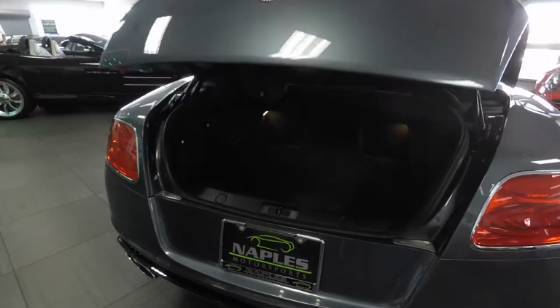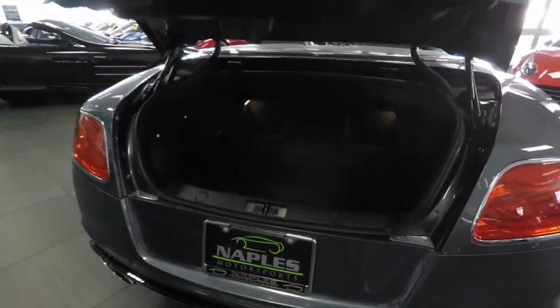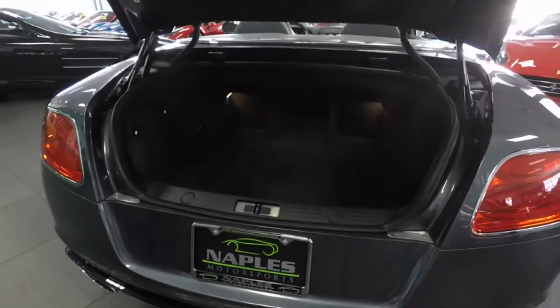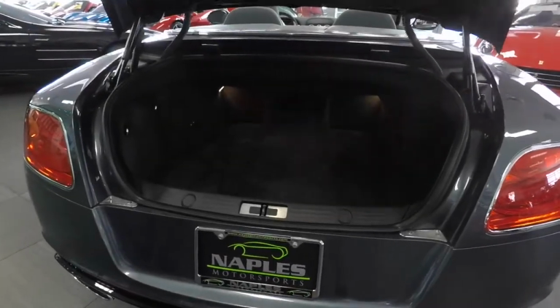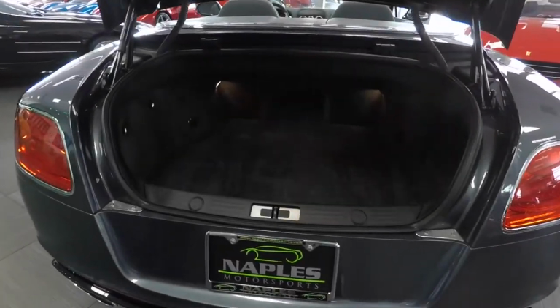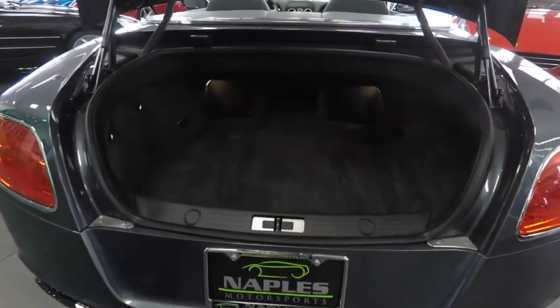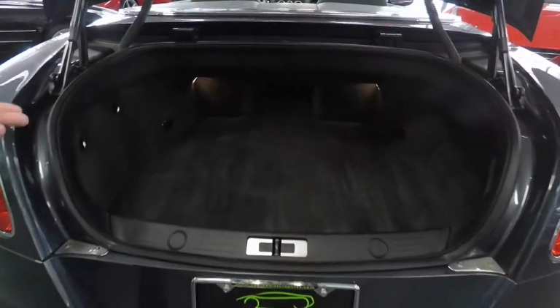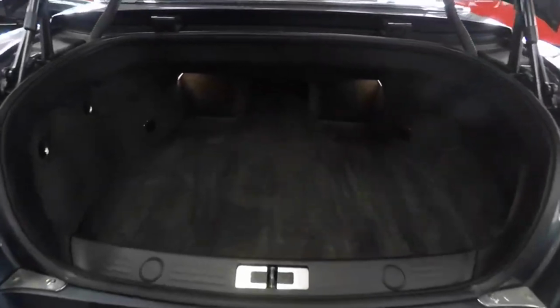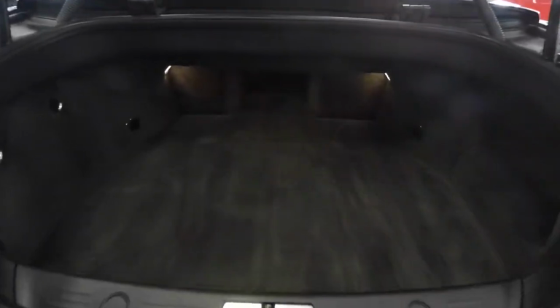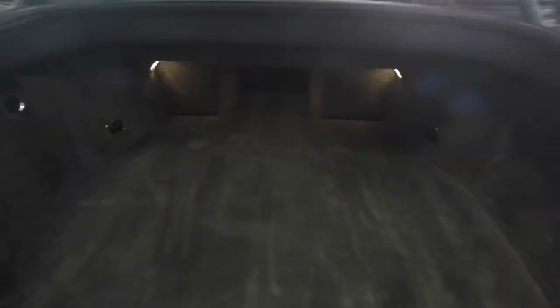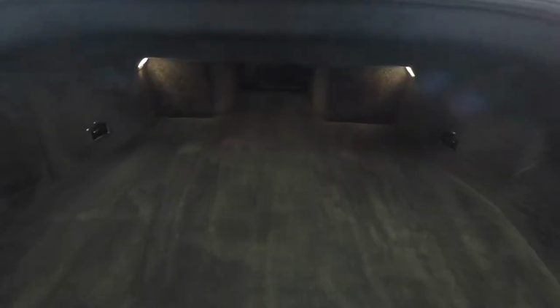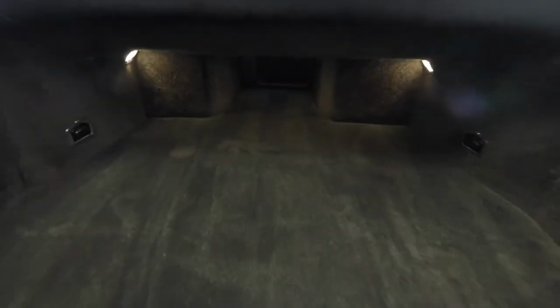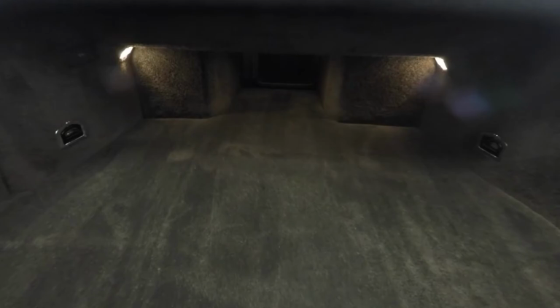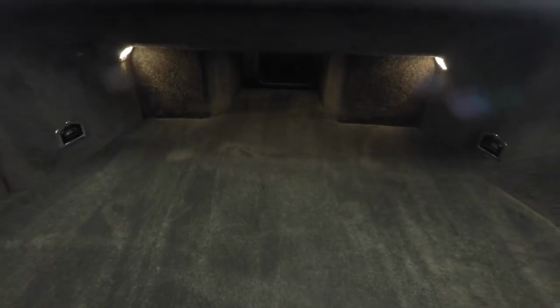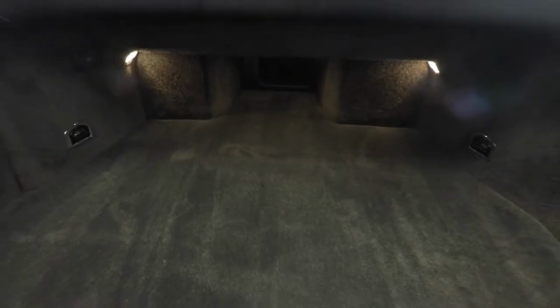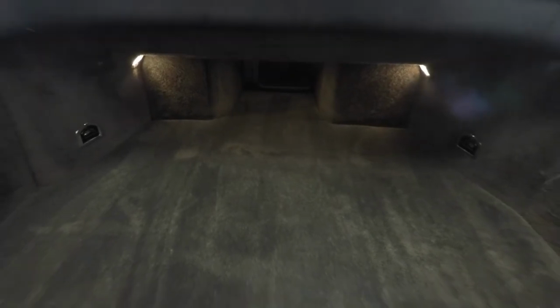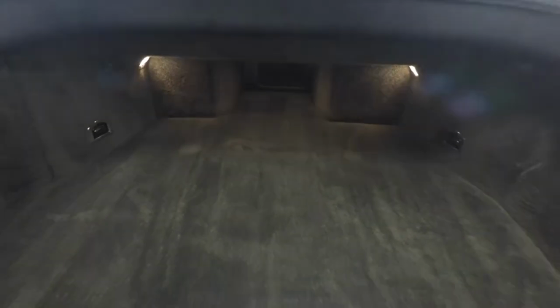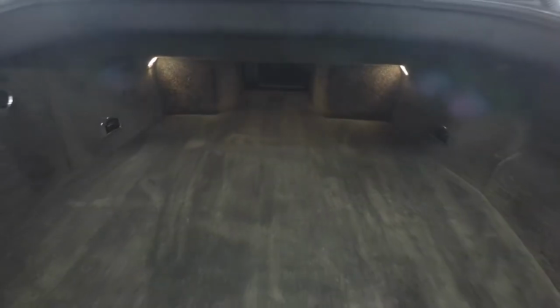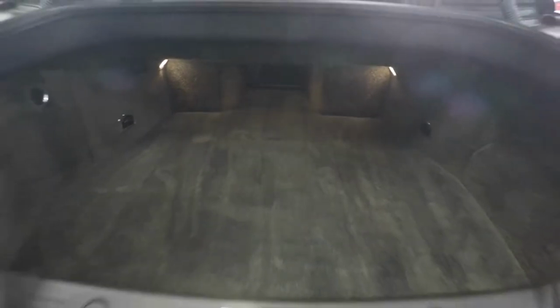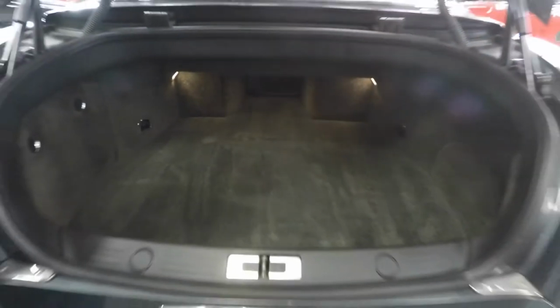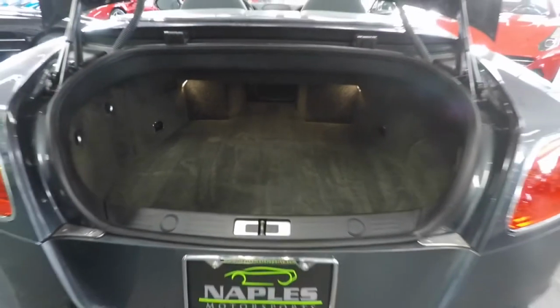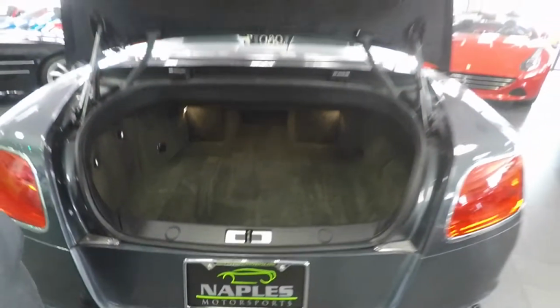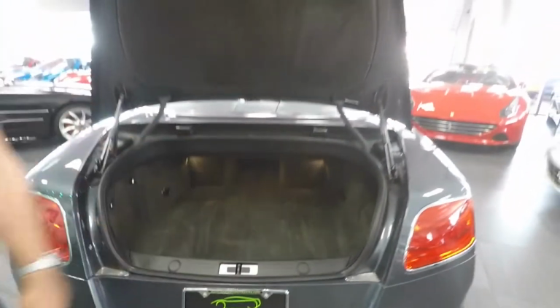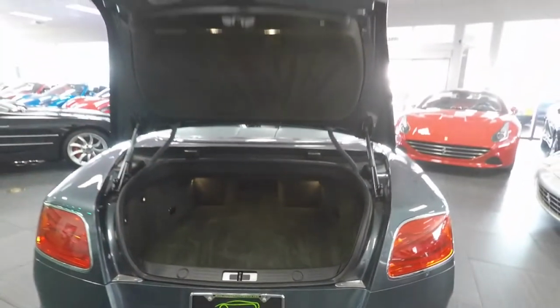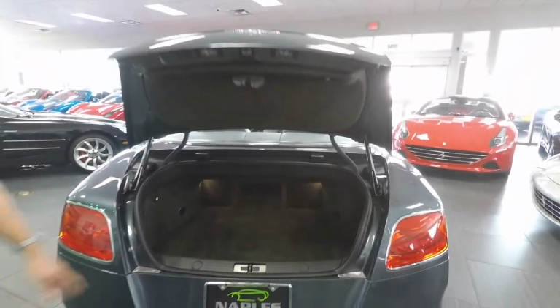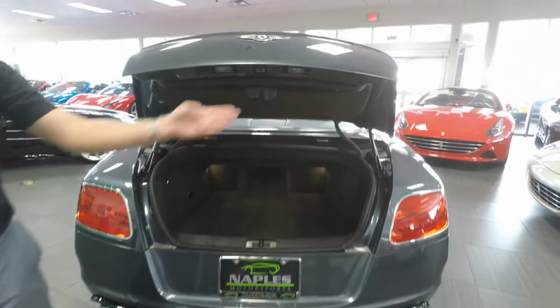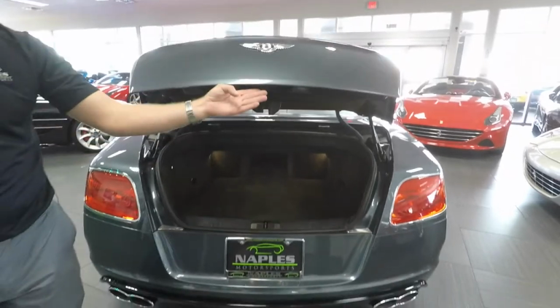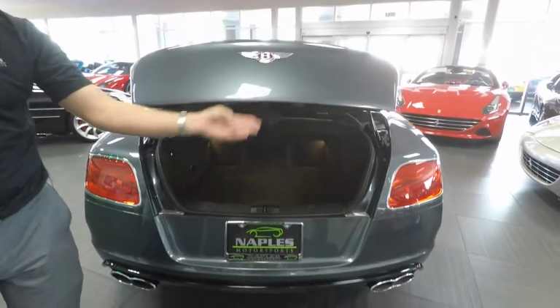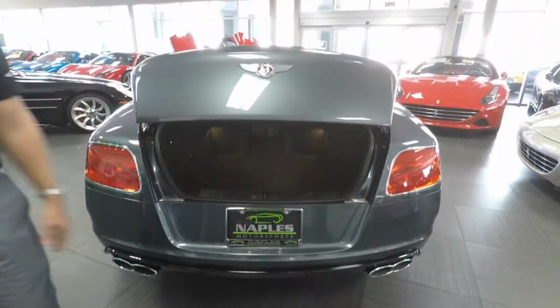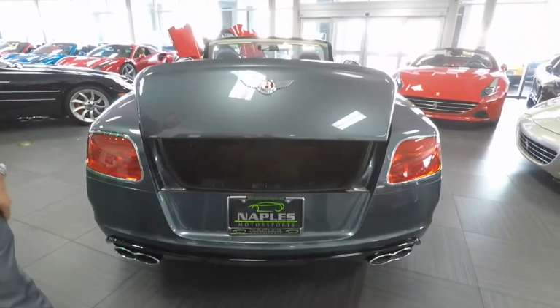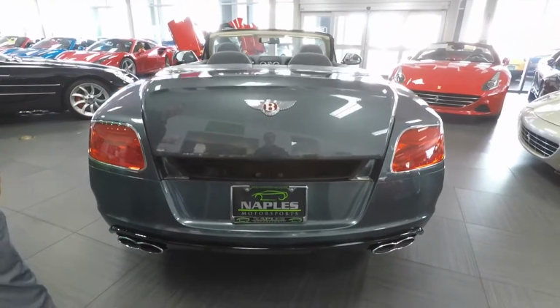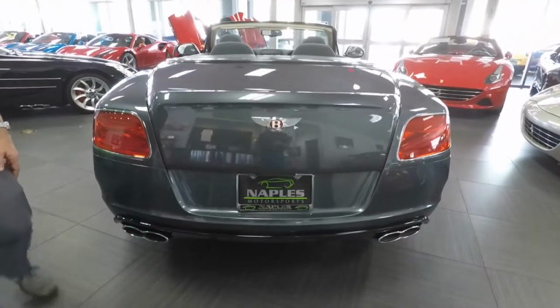The trunk is automatically opening and closing. You can see it's quite a large trunk, even for a four-seat convertible. Just press the button and it'll close right down for you. We also have a backup camera here on the back.